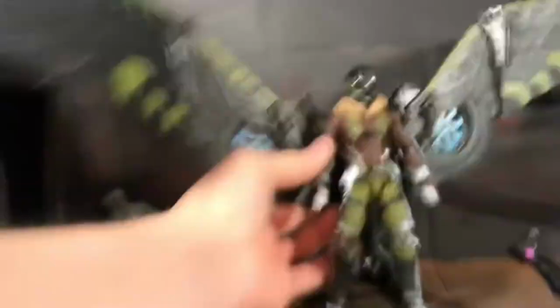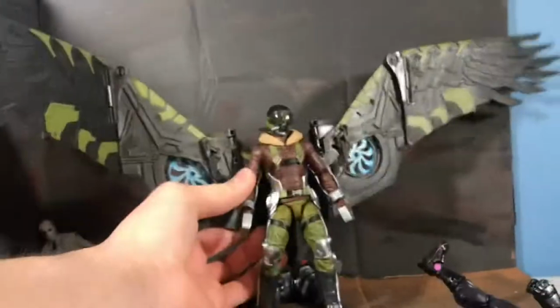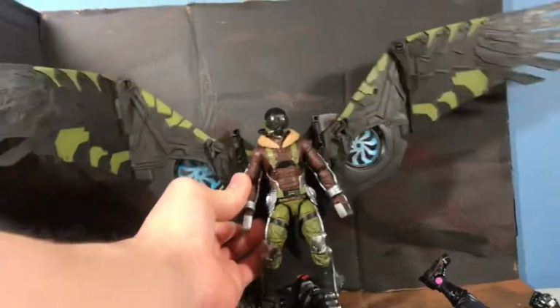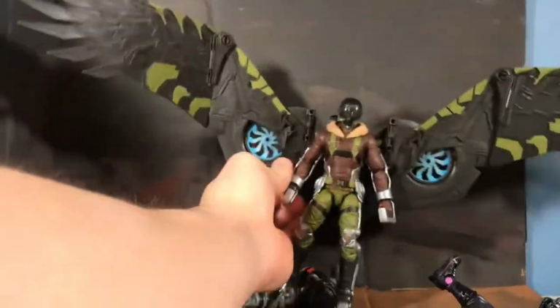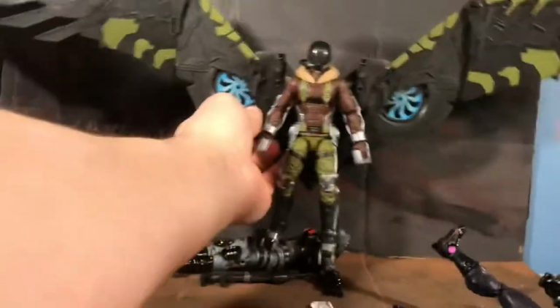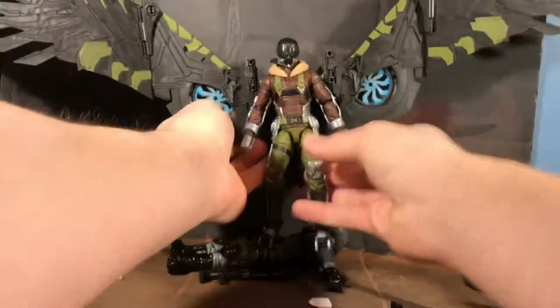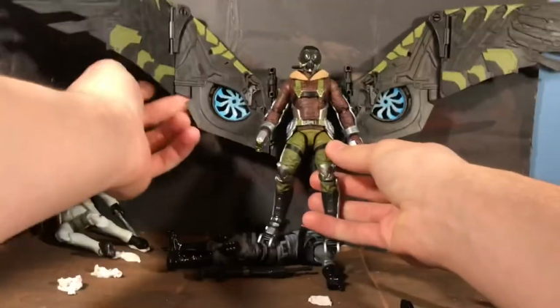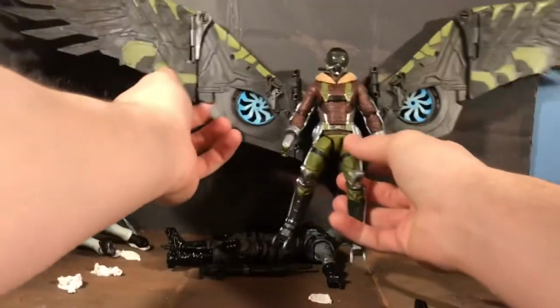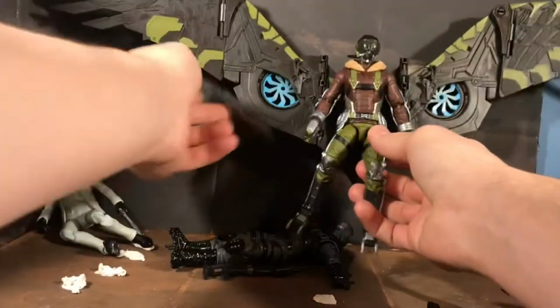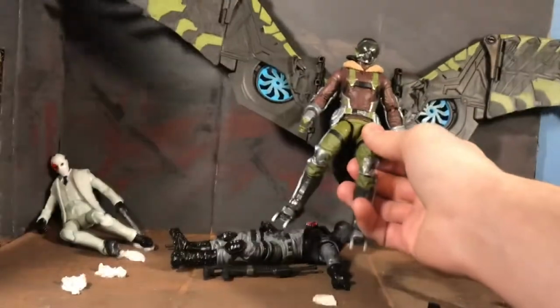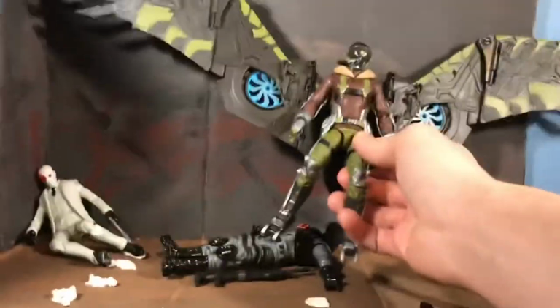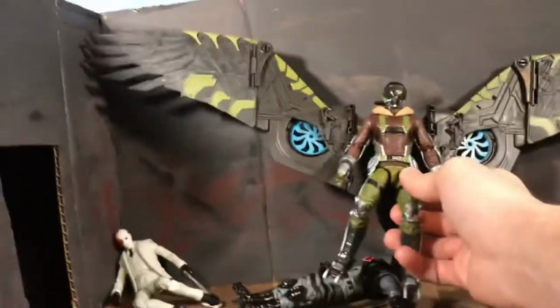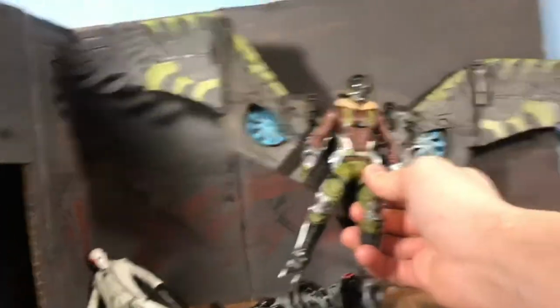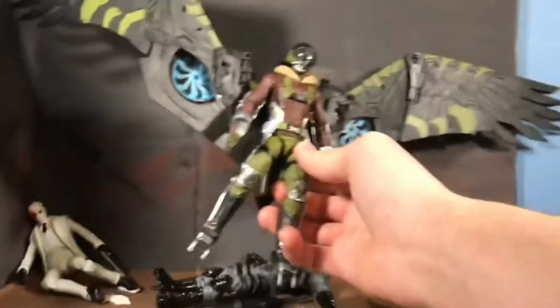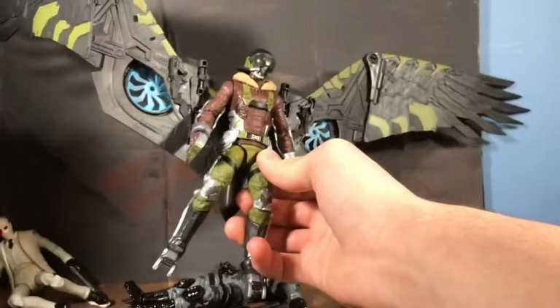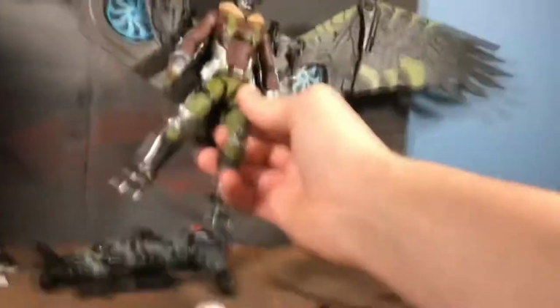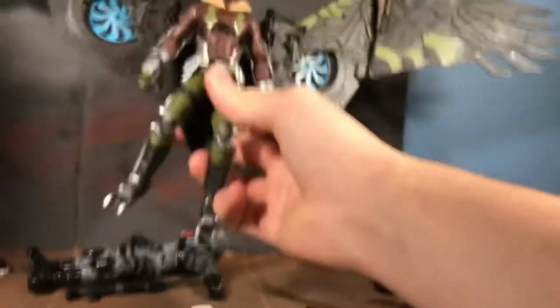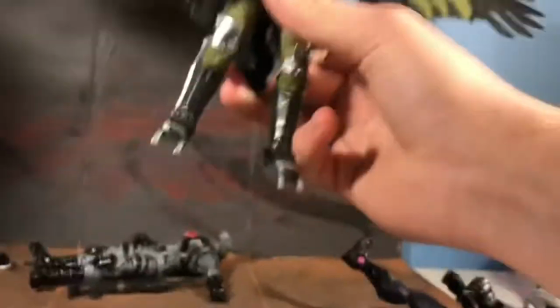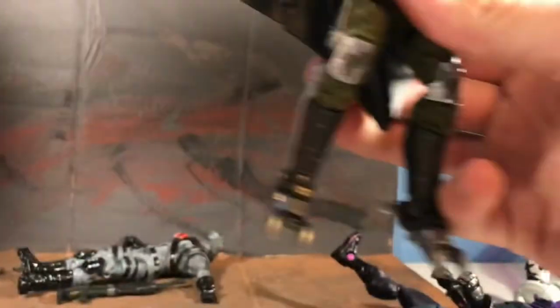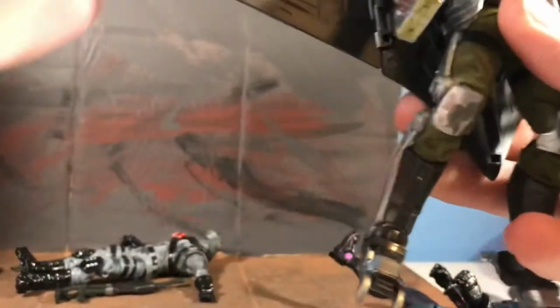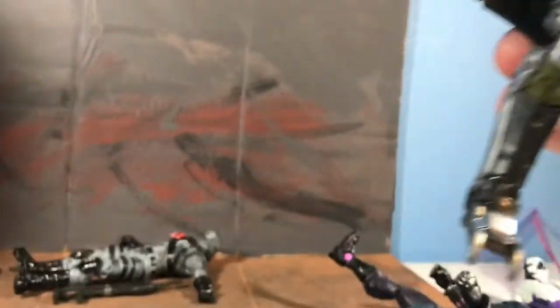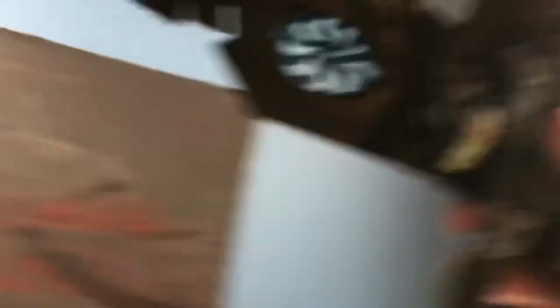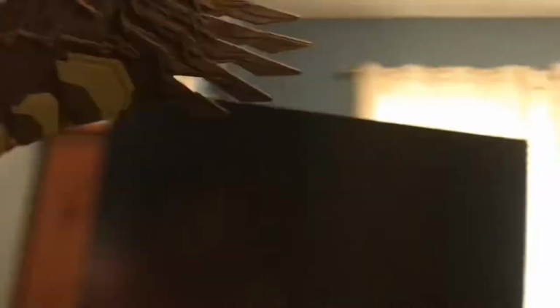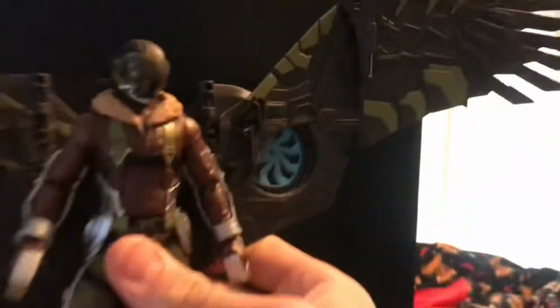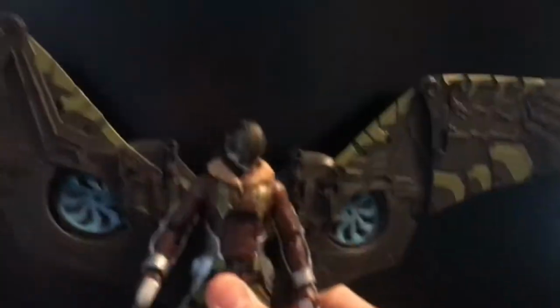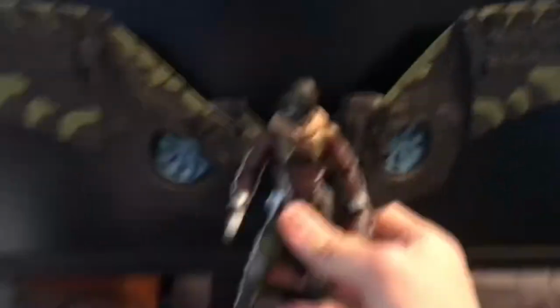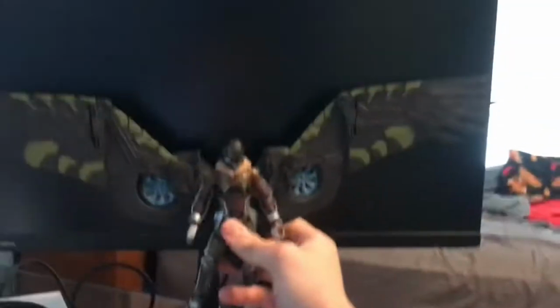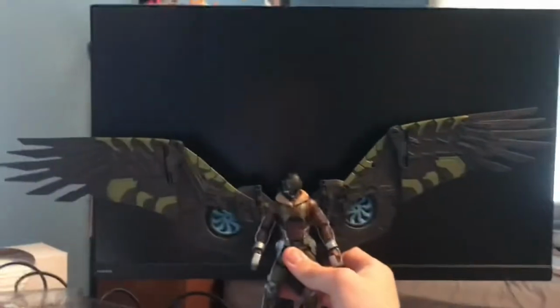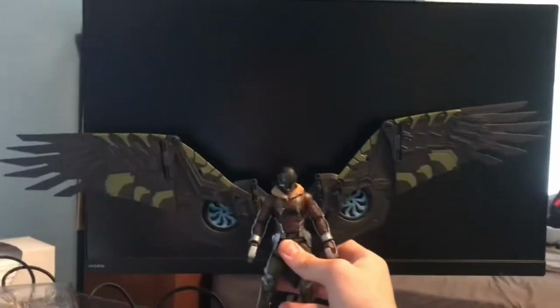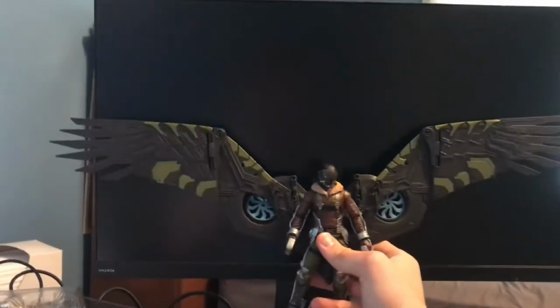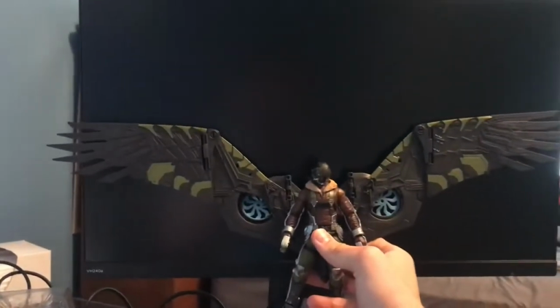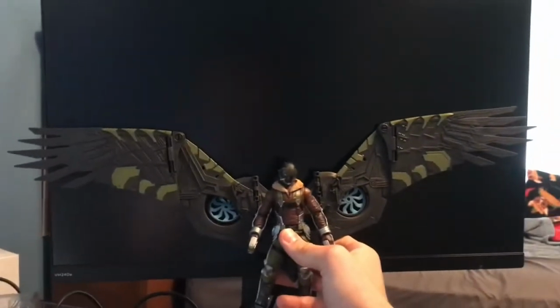I'm gonna try and get his entire wingspan in there. It is bigger than this set that I have here — I'll show another reference — it is bigger than the monitor I have to the right of me.